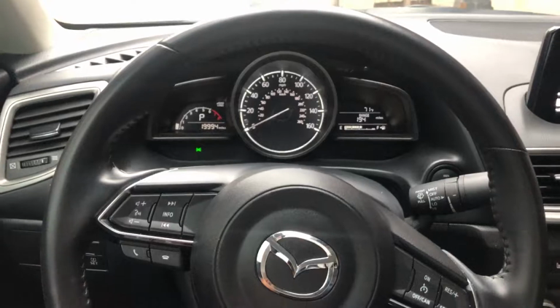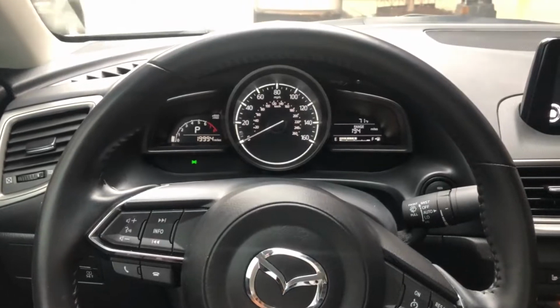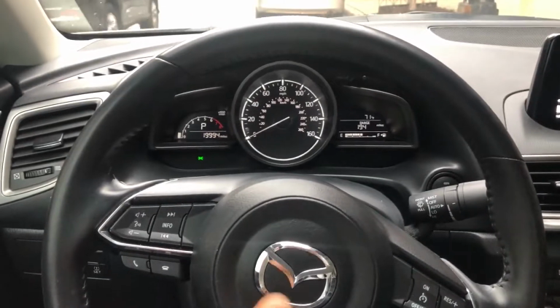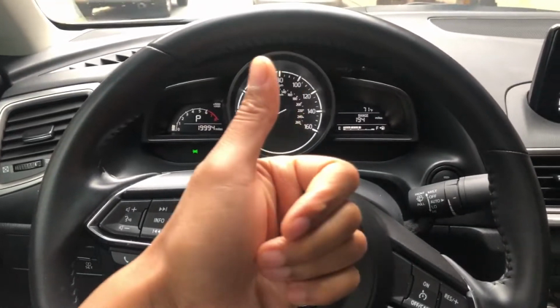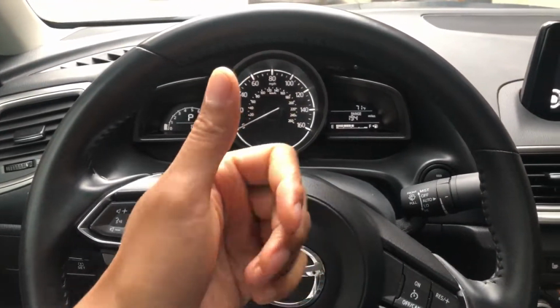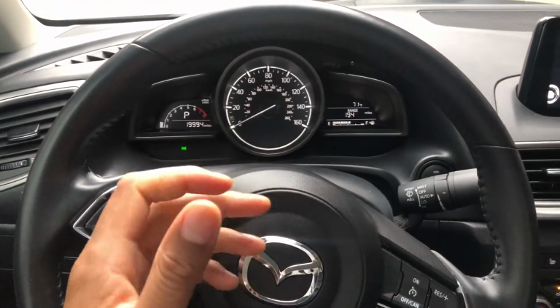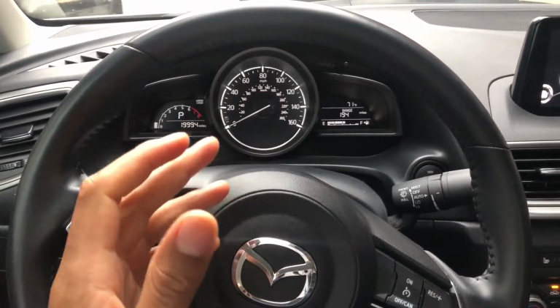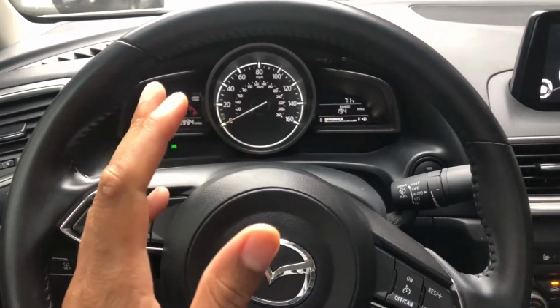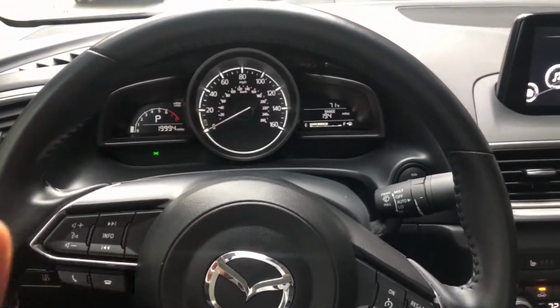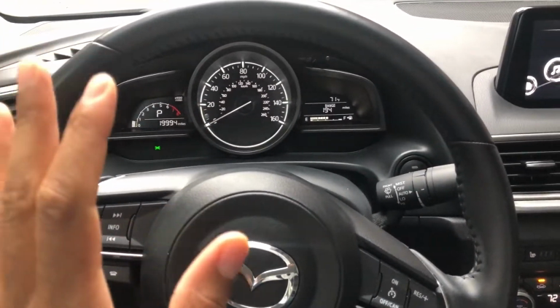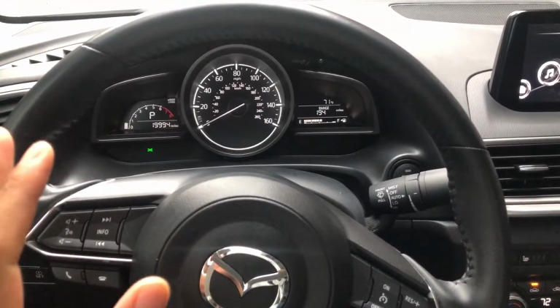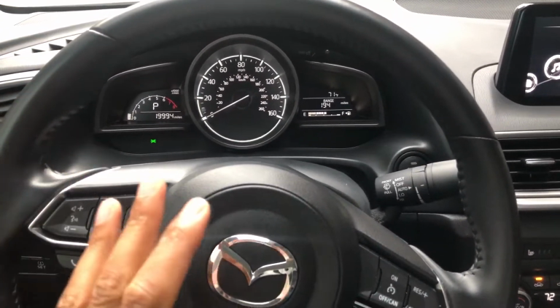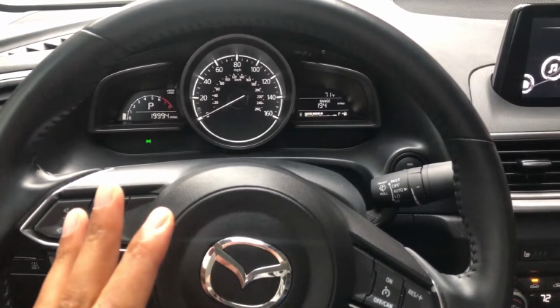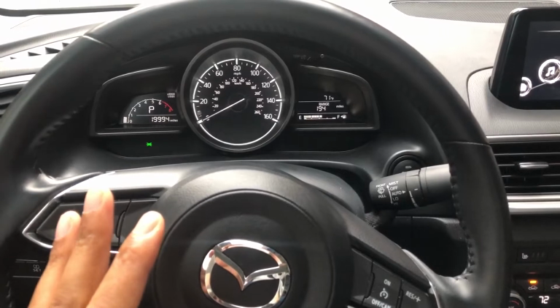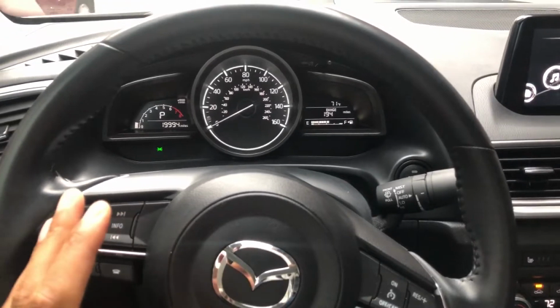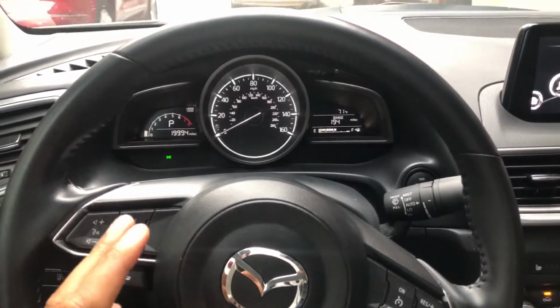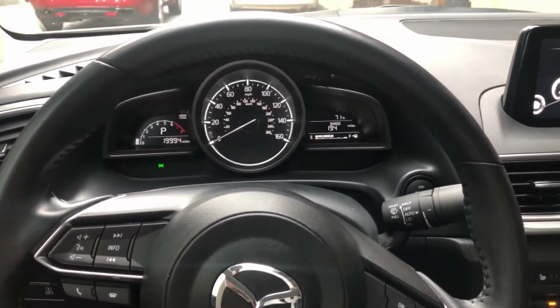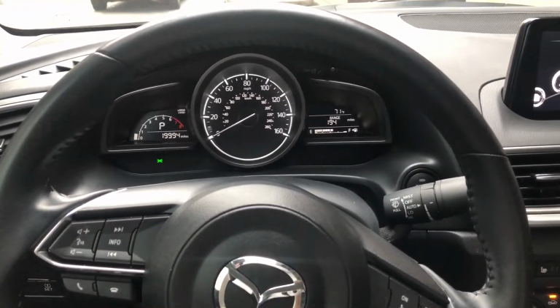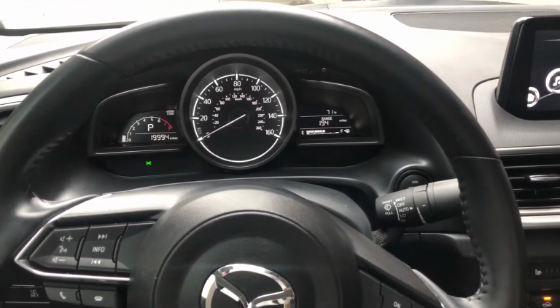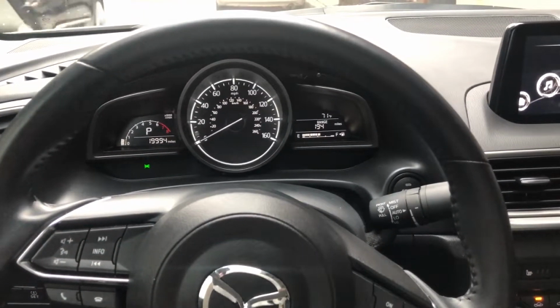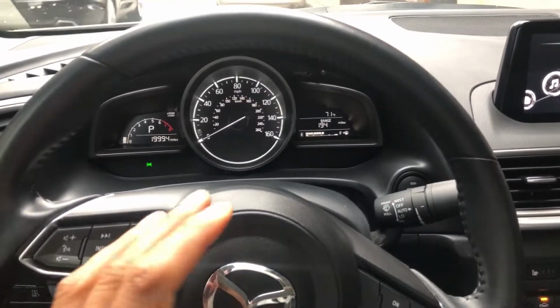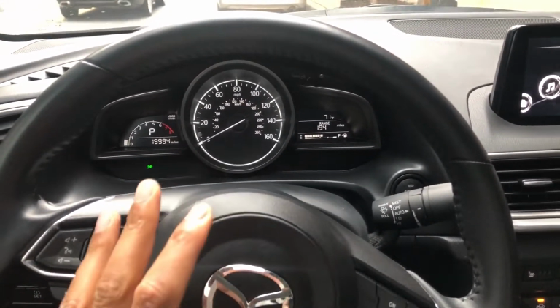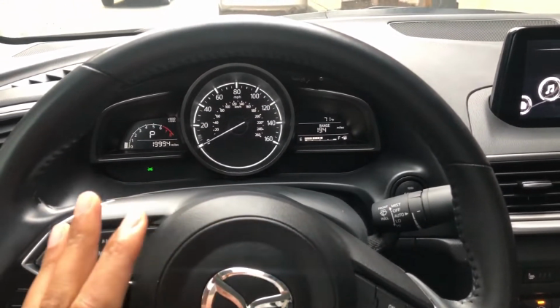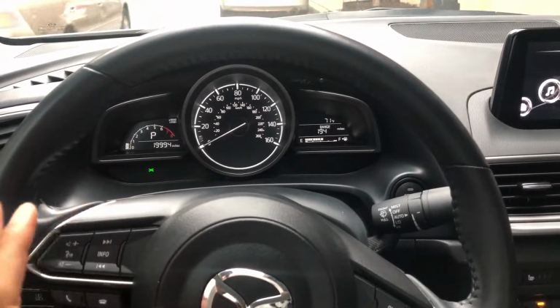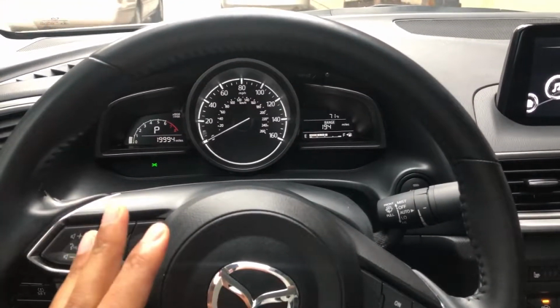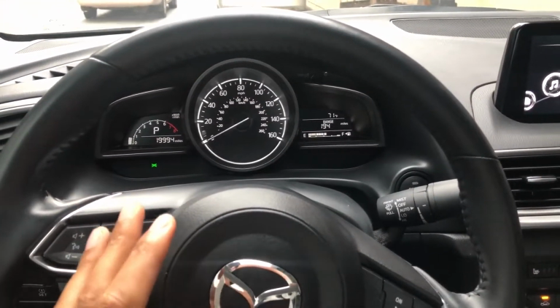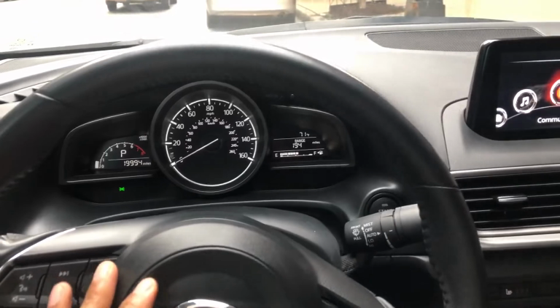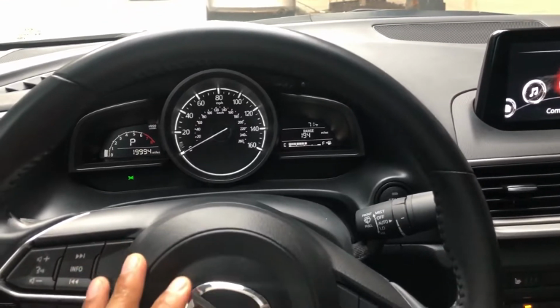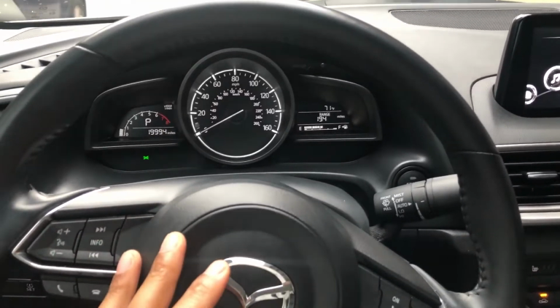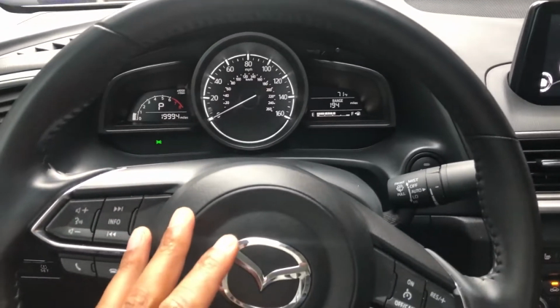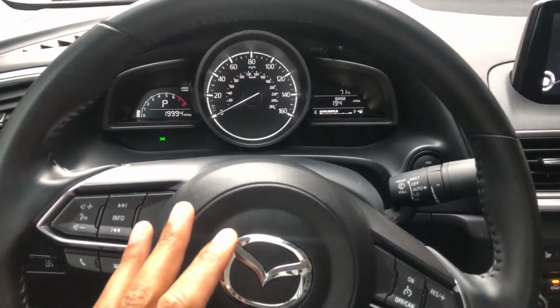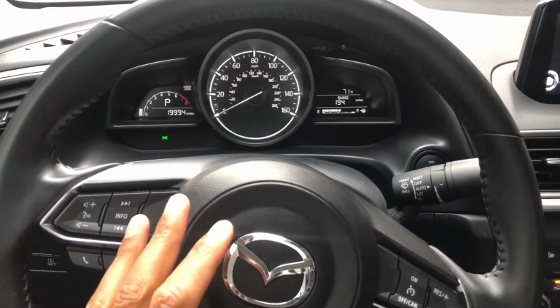Today I'm going to show you where the cruise control buttons are located on this version of a Mazda 3, 2018. Read your owner's manual before you actually use this so you know how to properly use it.